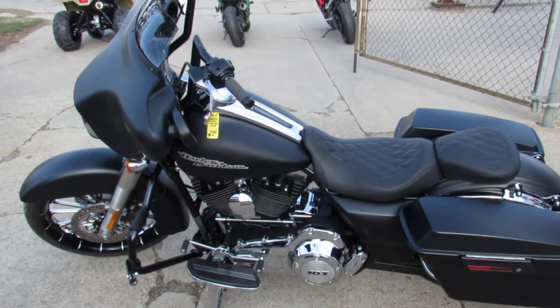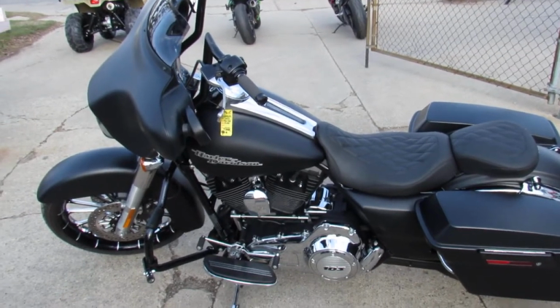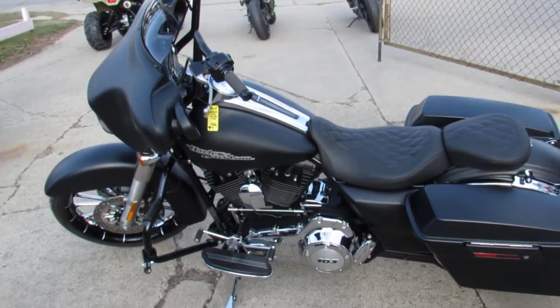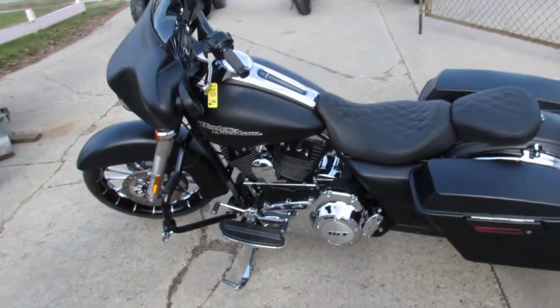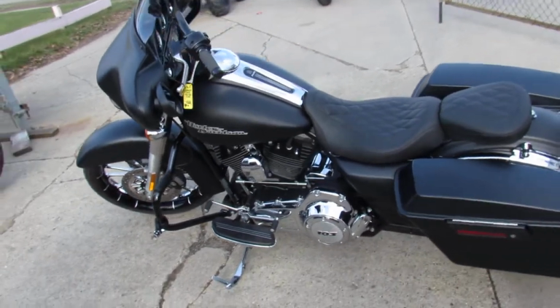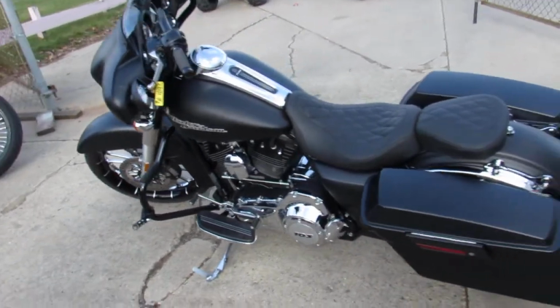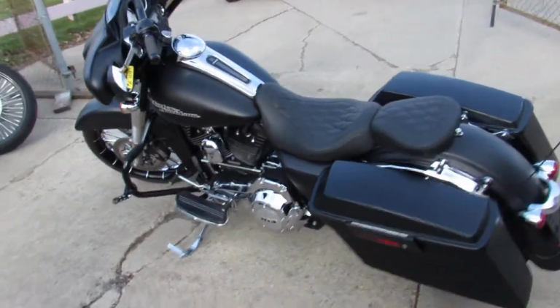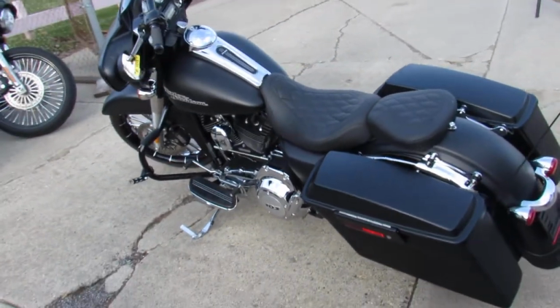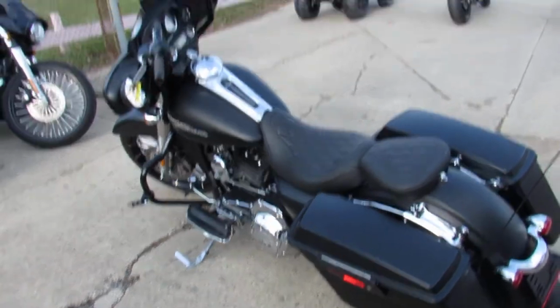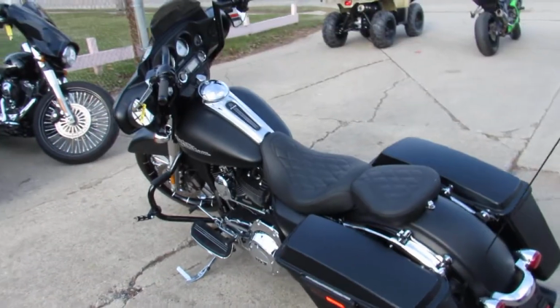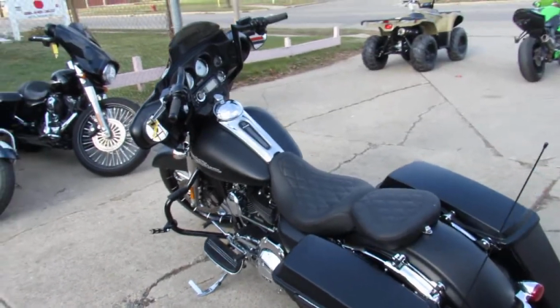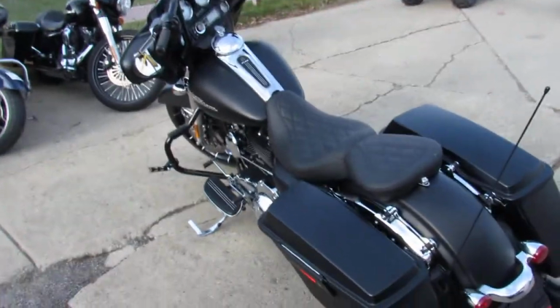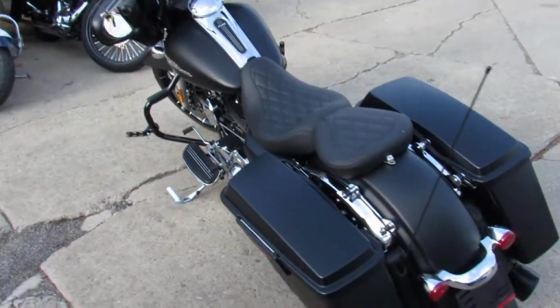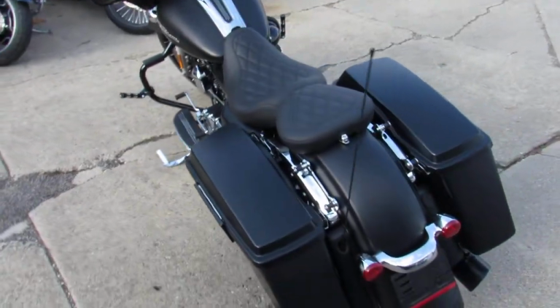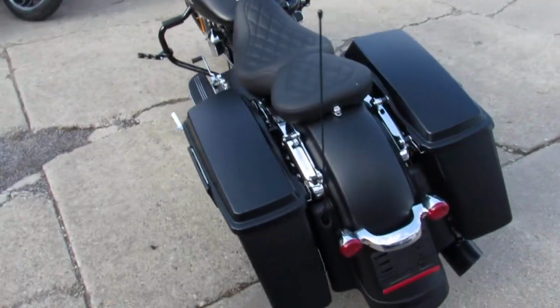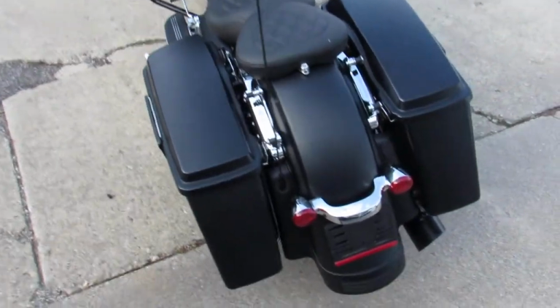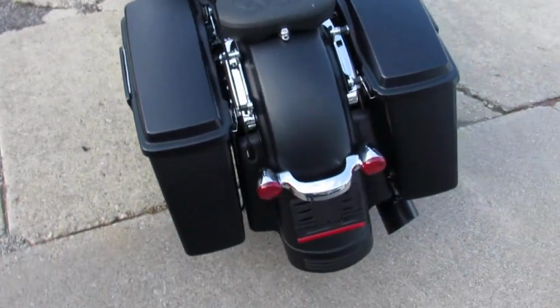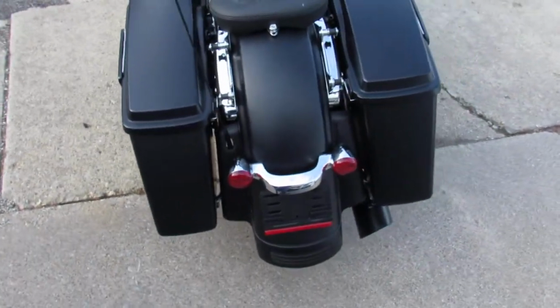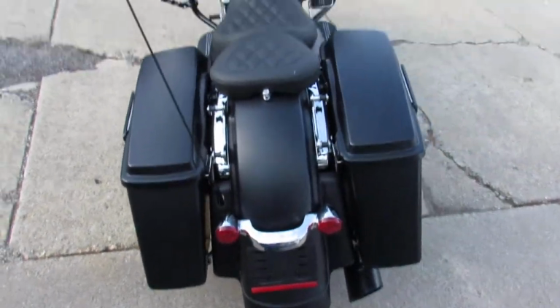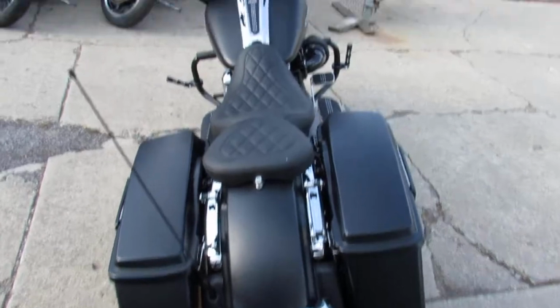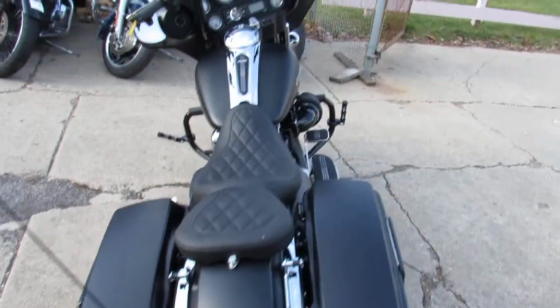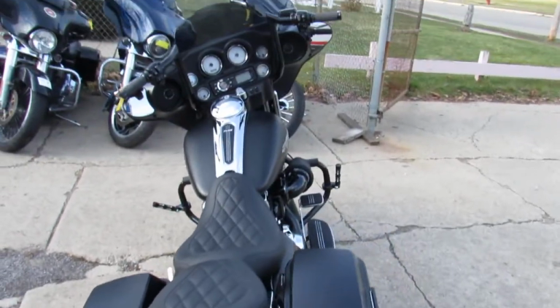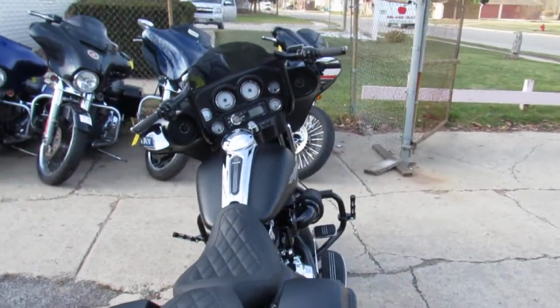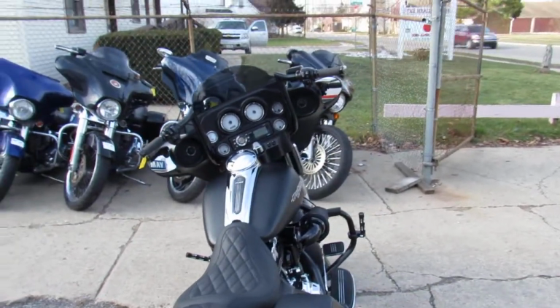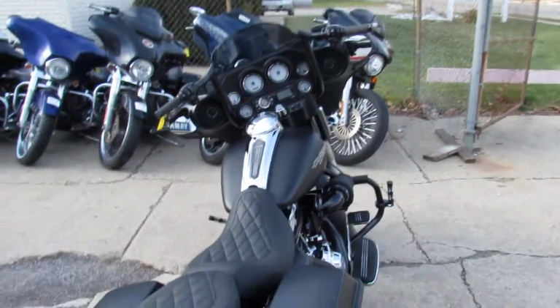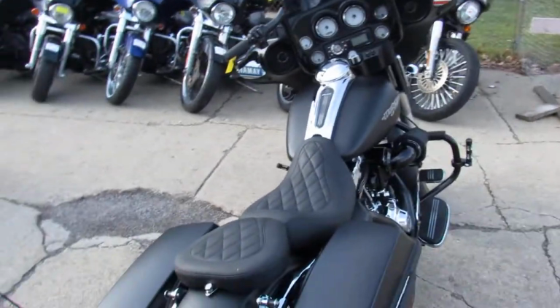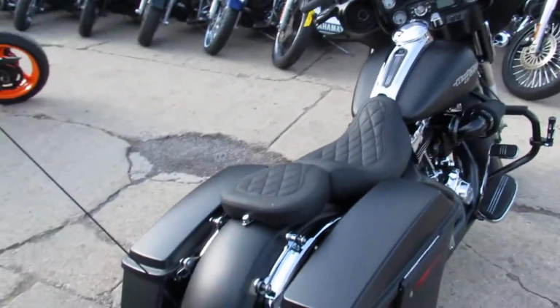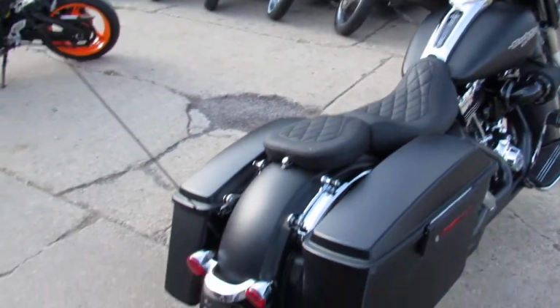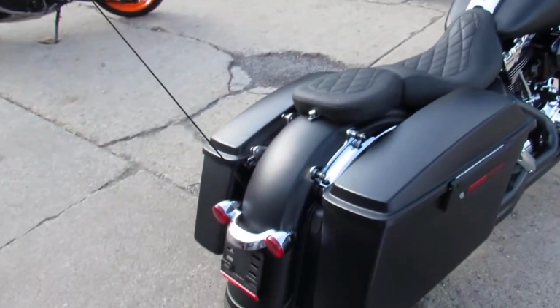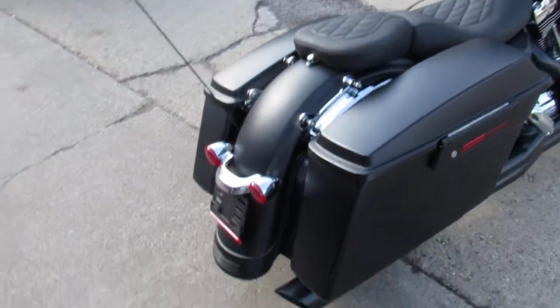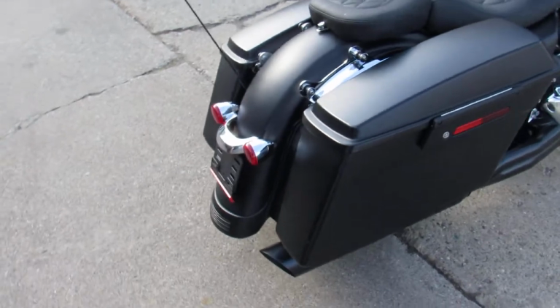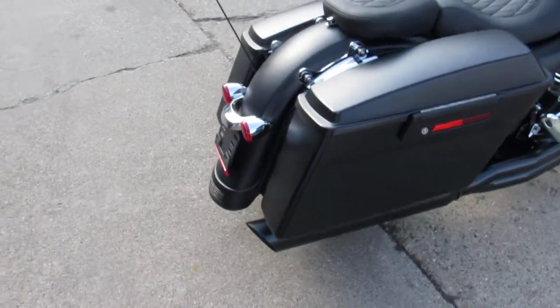Hey guys, Andrew and Jimmy here at Approval Powersports doing some videos on the used Harley-Davidsons — over 400 in stock. Guaranteed financing, leasing programs, layaway programs, your trades are always welcome. This here is one of many Street Glides we got.